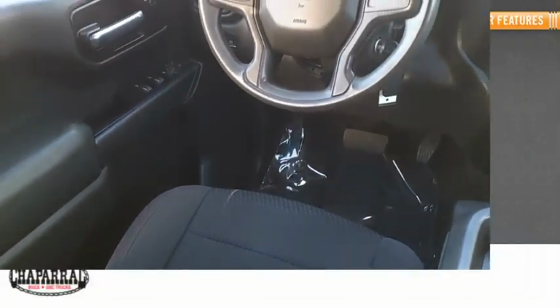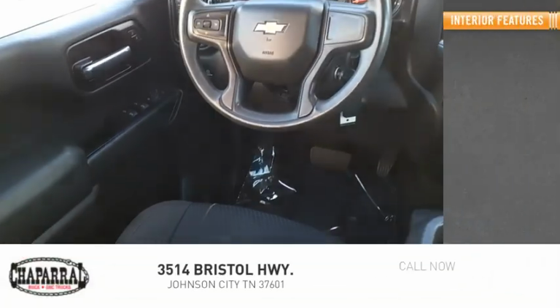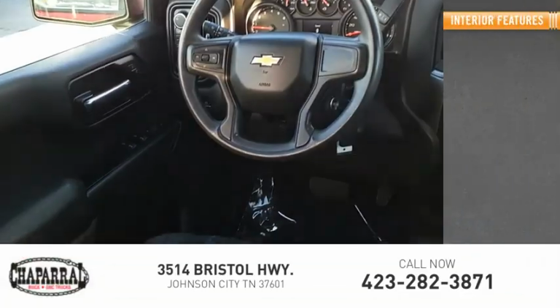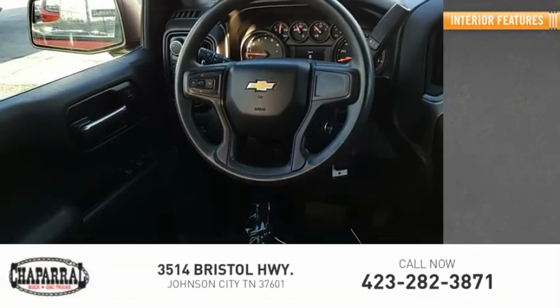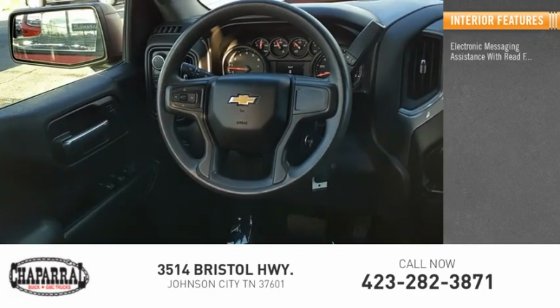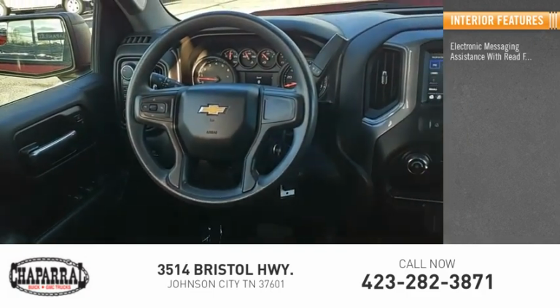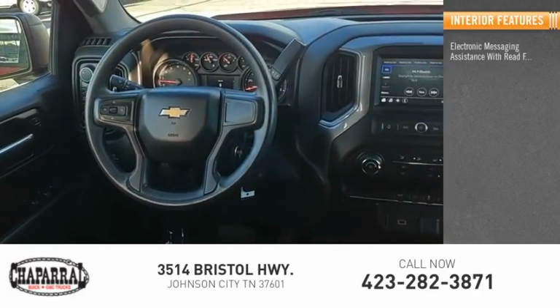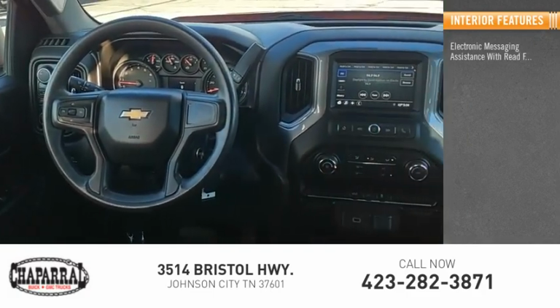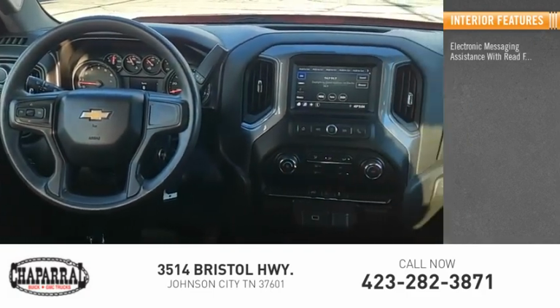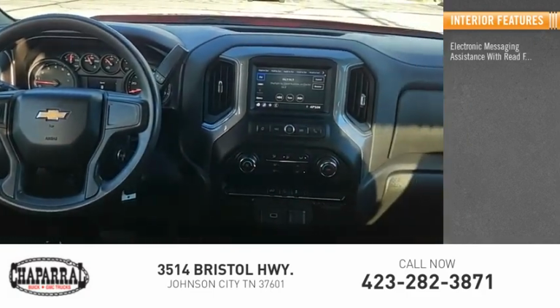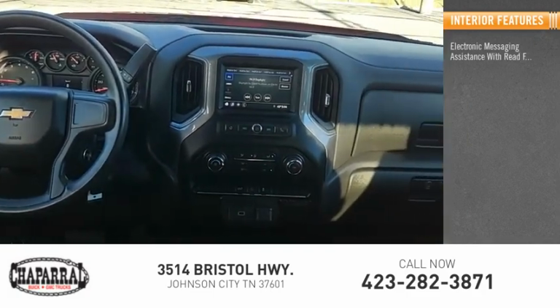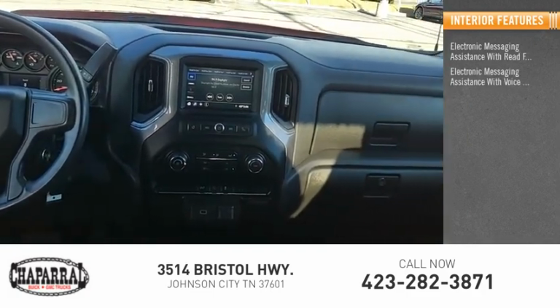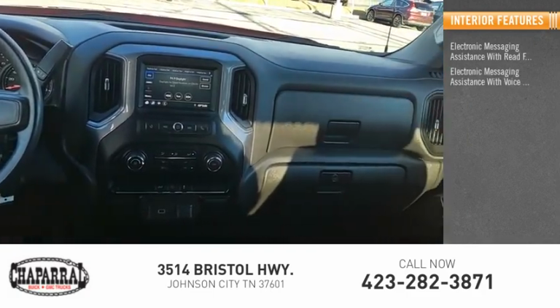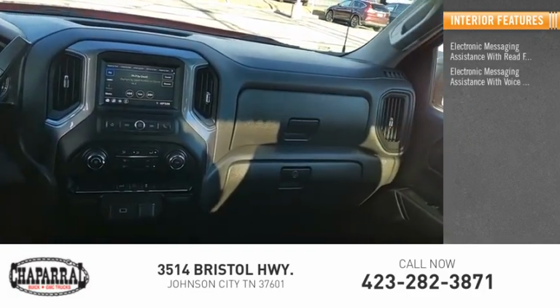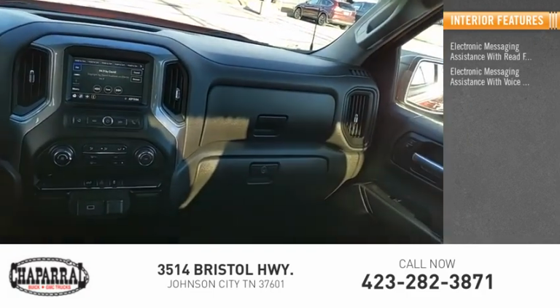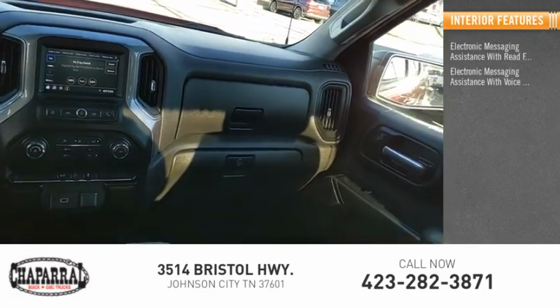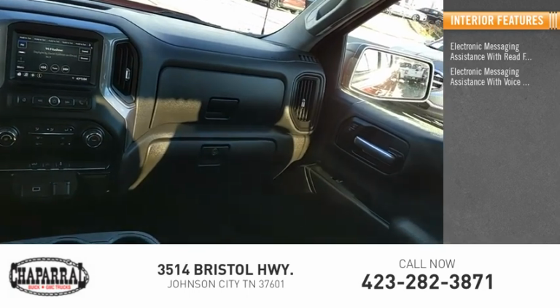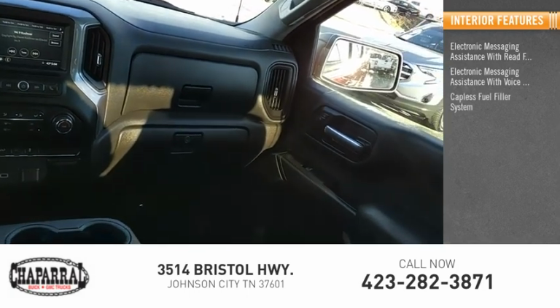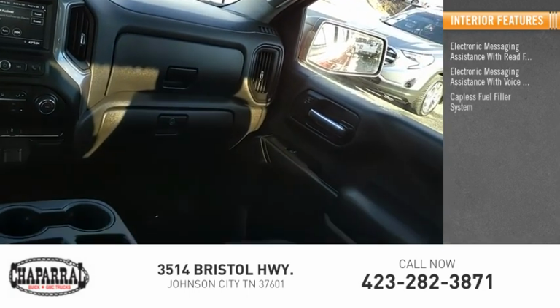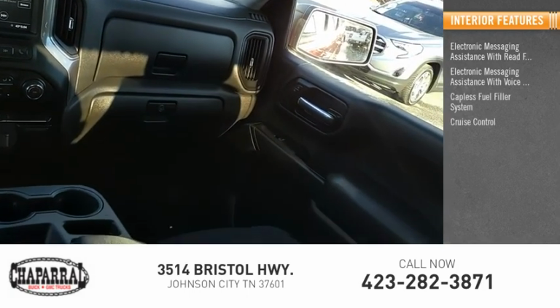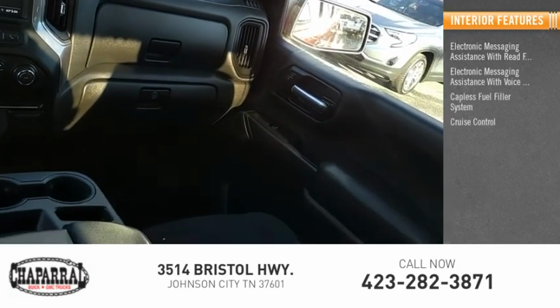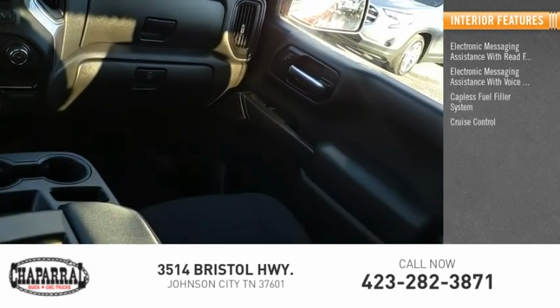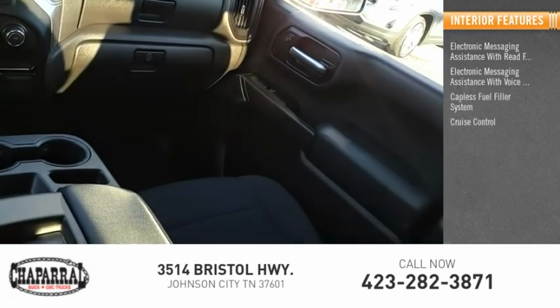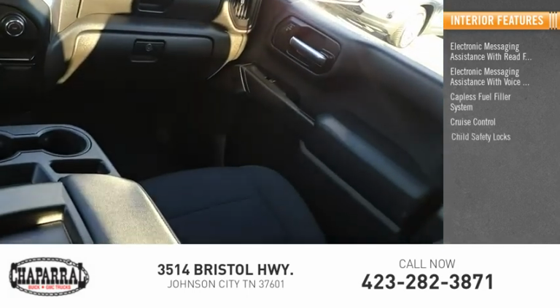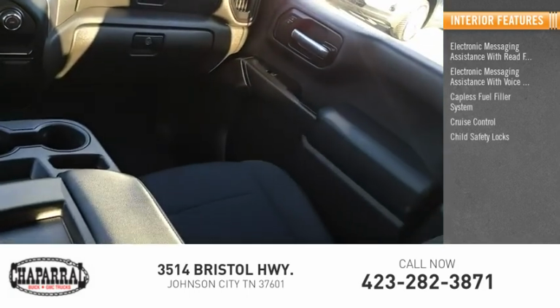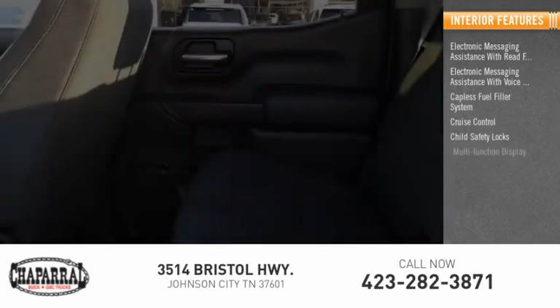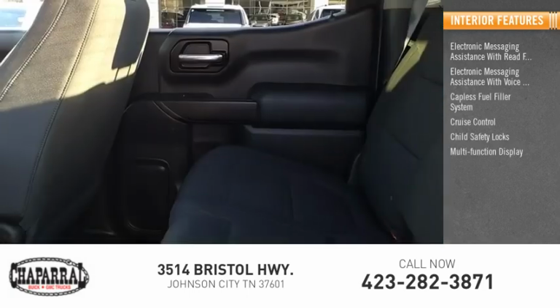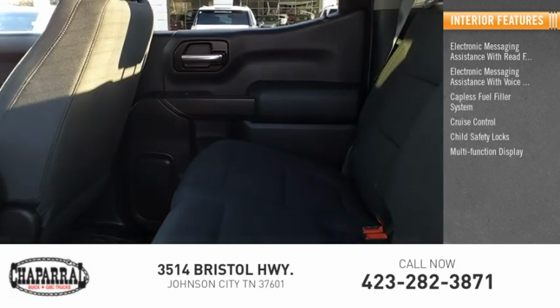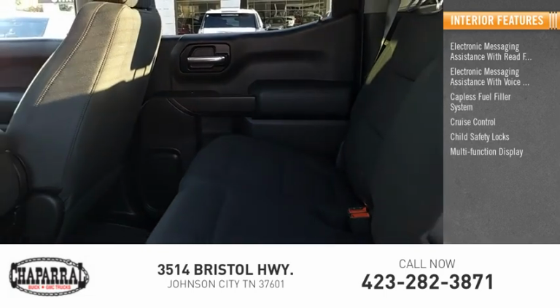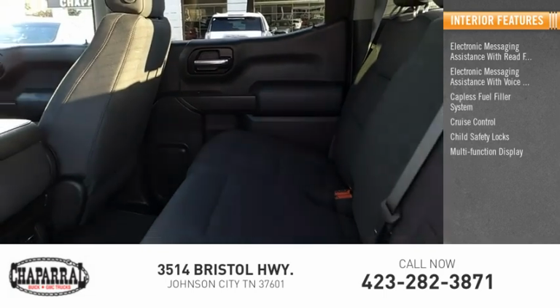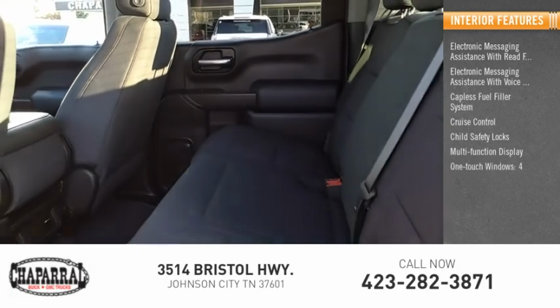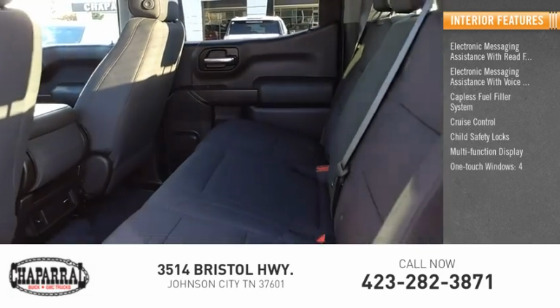Inside you'll find electronic messaging assistance with read function, electronic messaging assistance with voice recognition, capless fuel filler system, cruise control, child safety locks, multi-function display, and four one-touch windows.